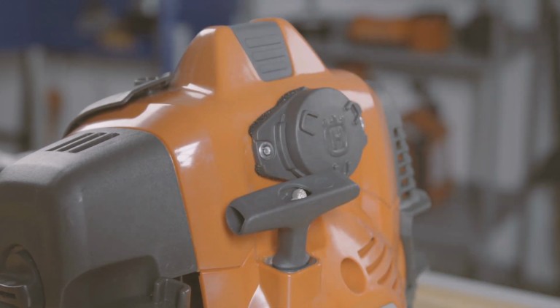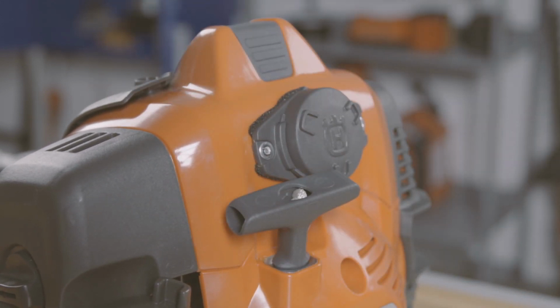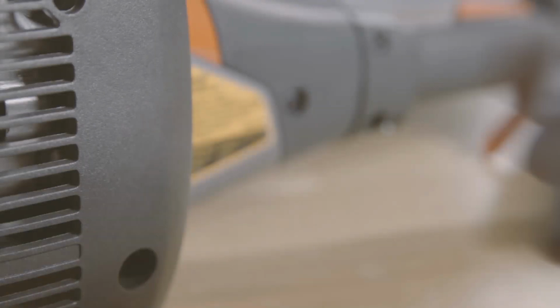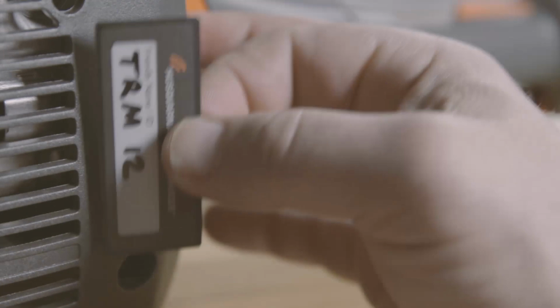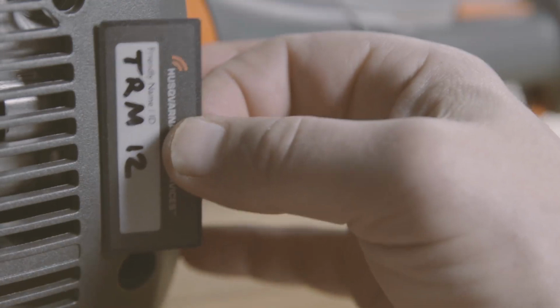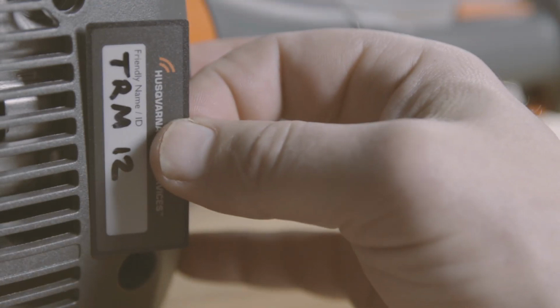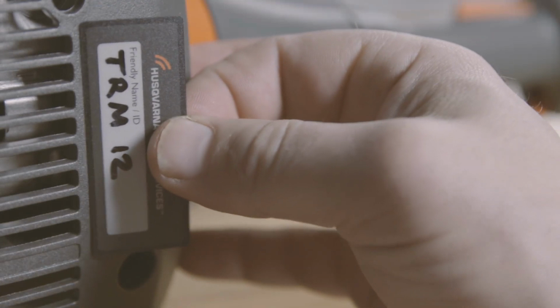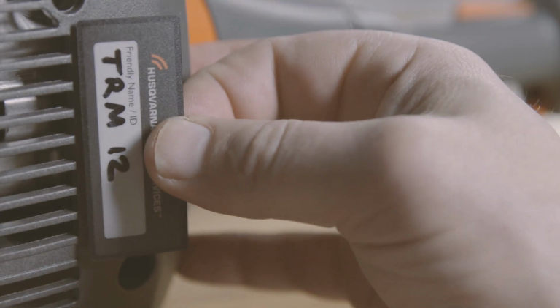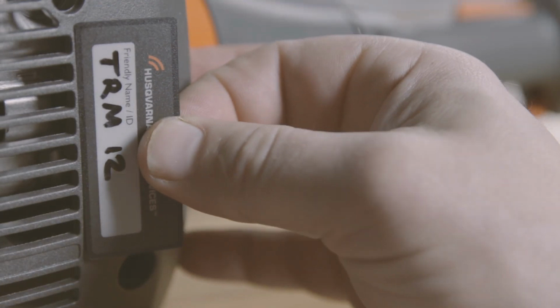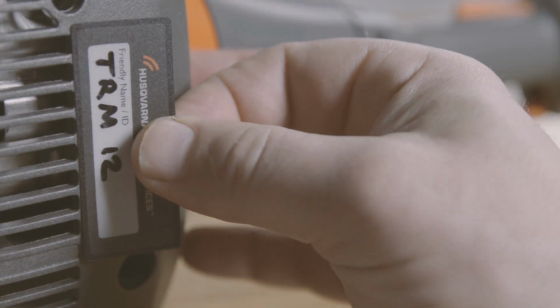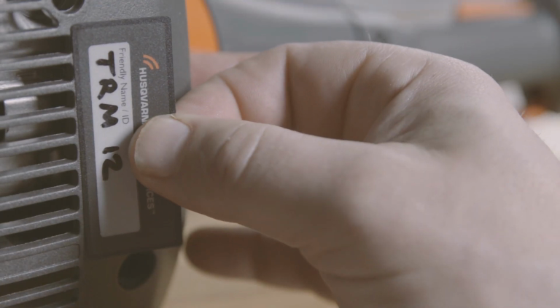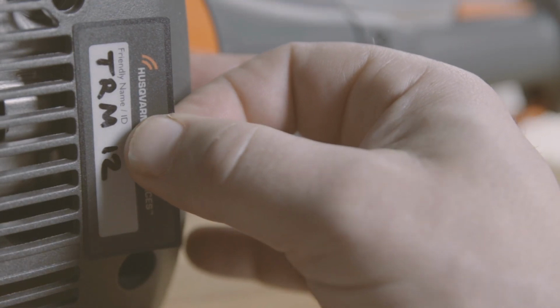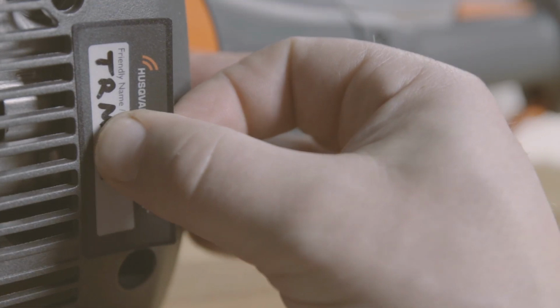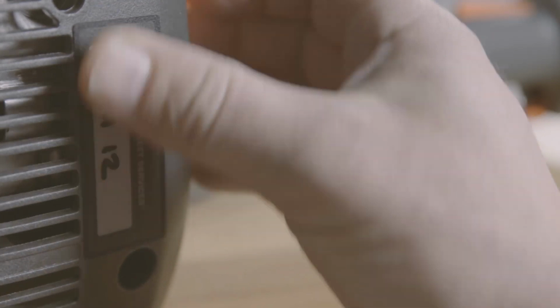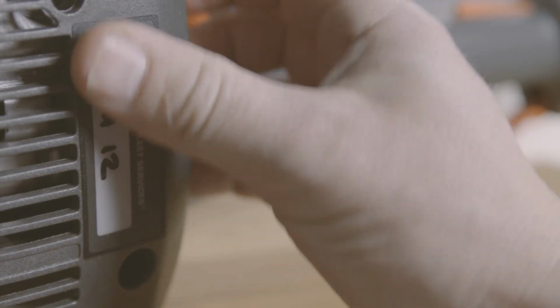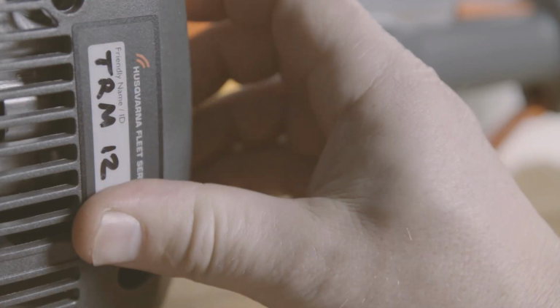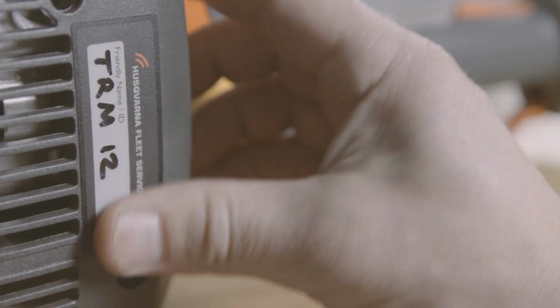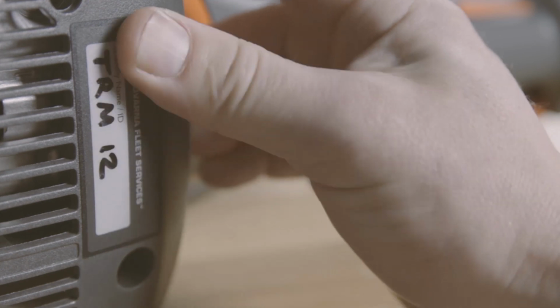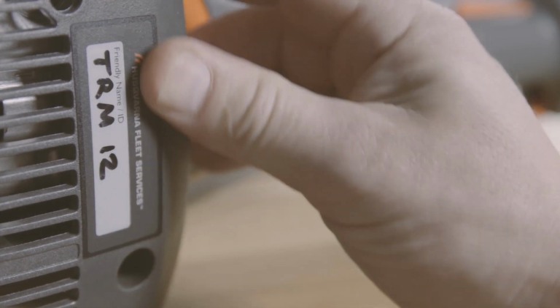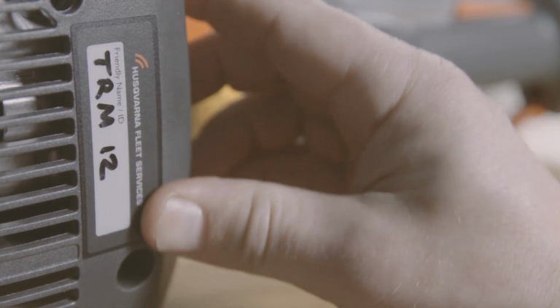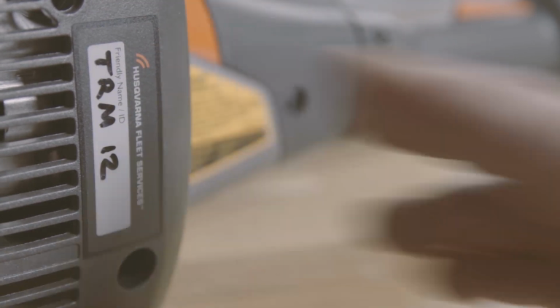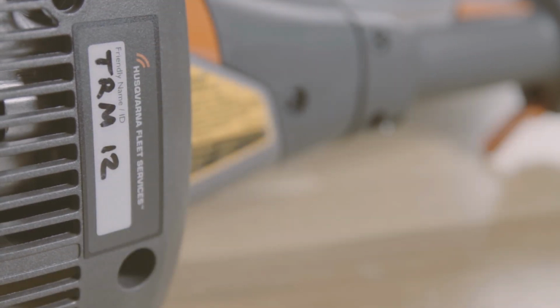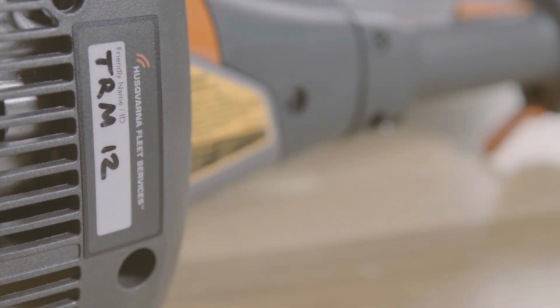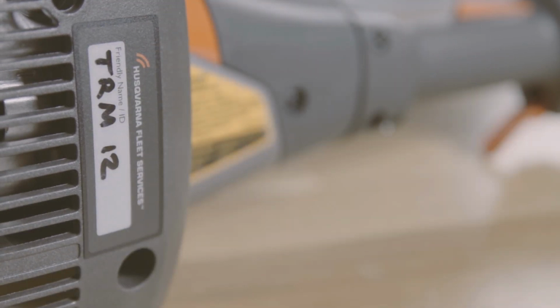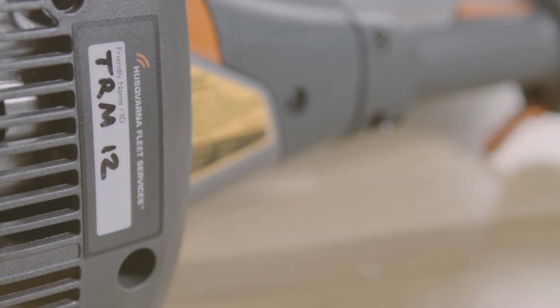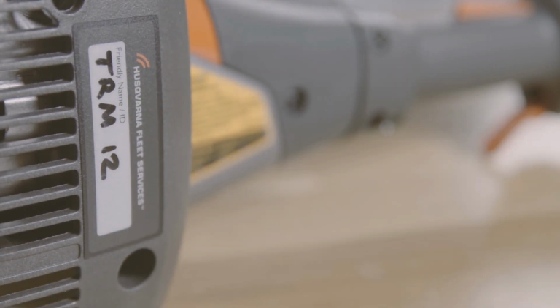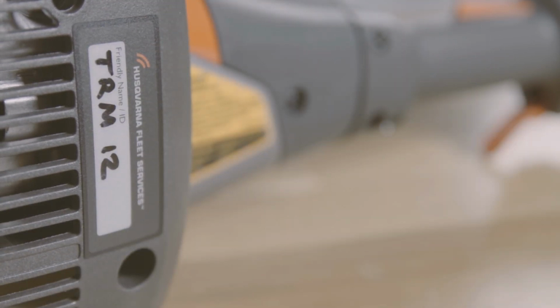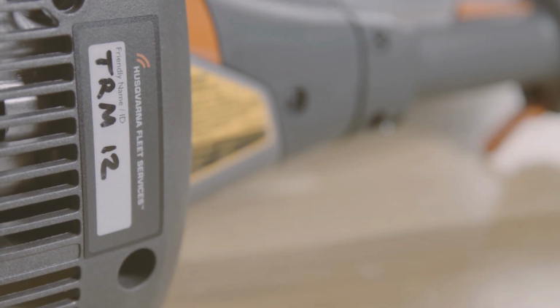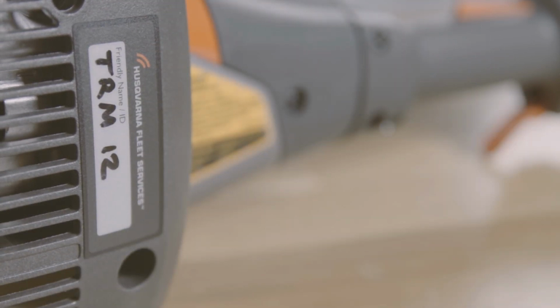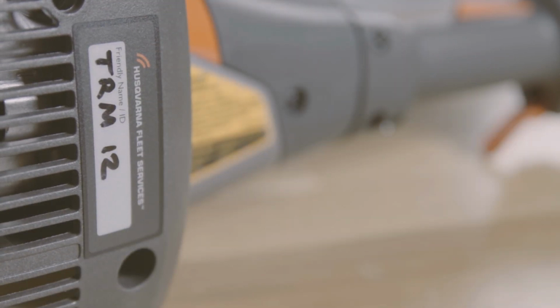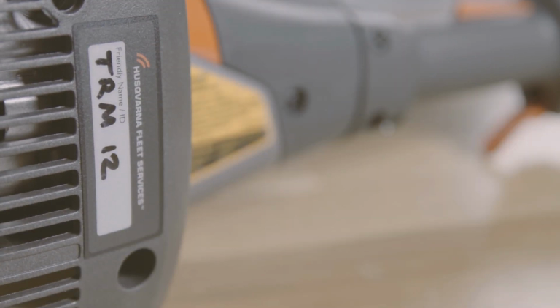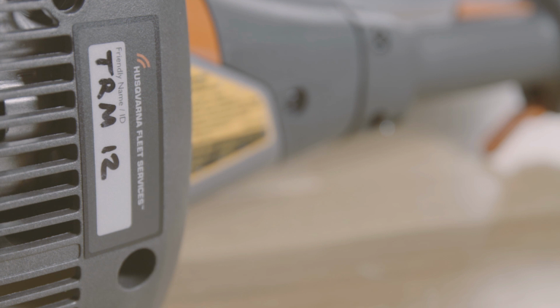Remember the sticker. Before you put it on, make sure to clean the surface. Use a water resistant pen and write a name by which you can easily identify the machine.